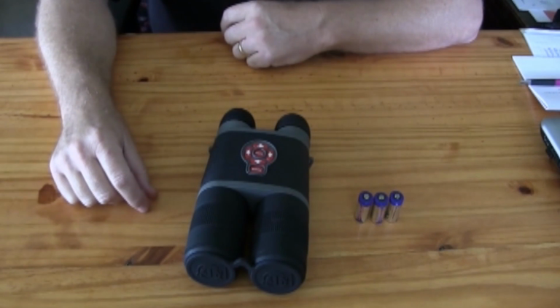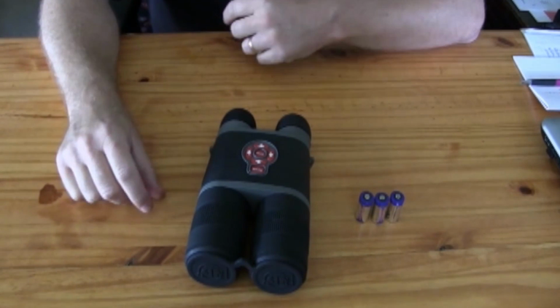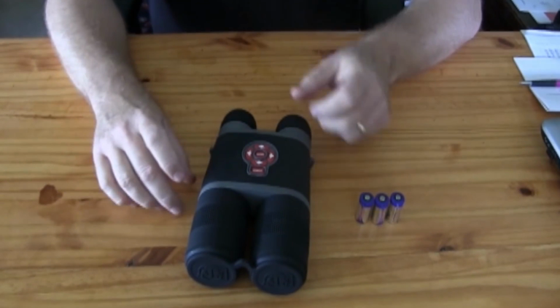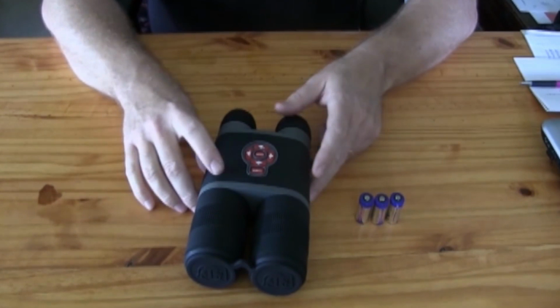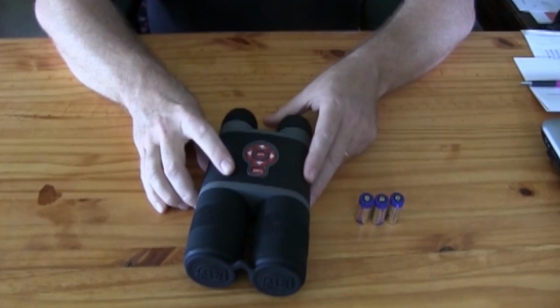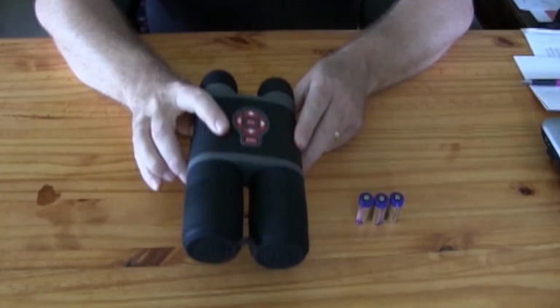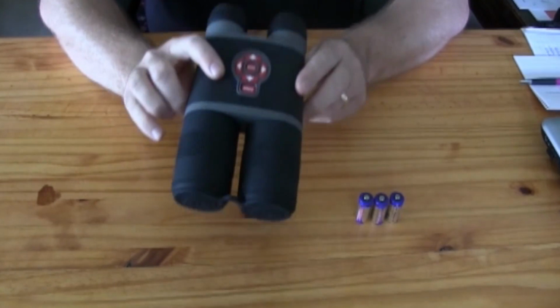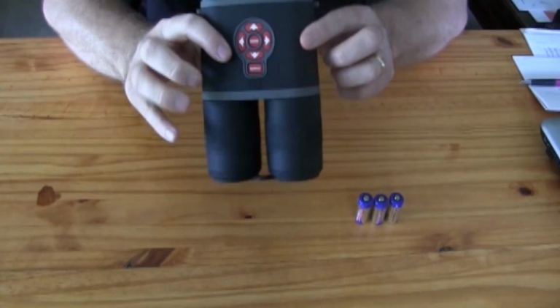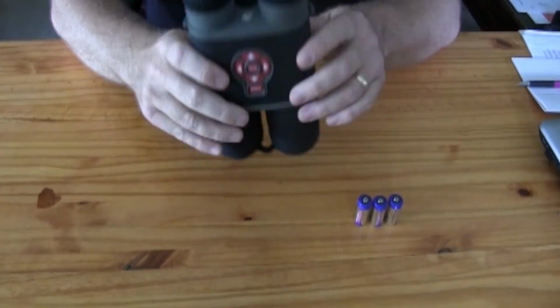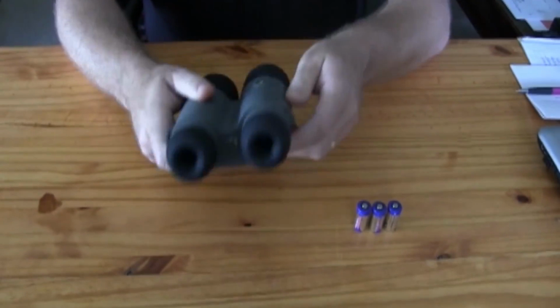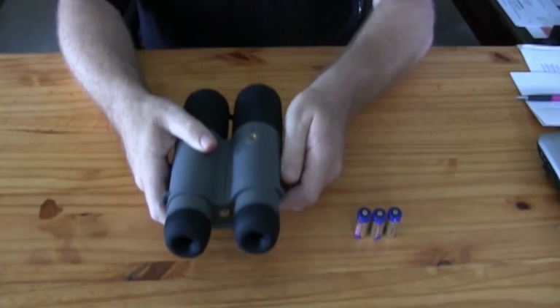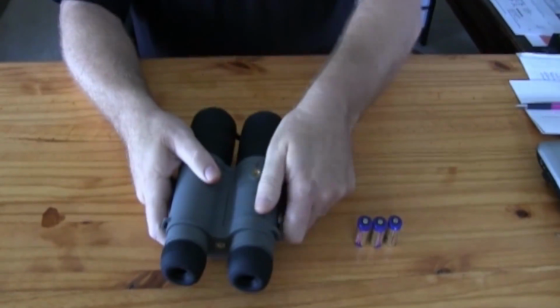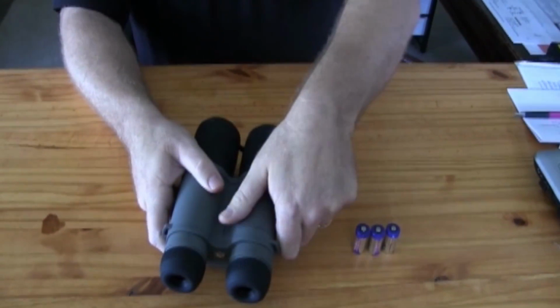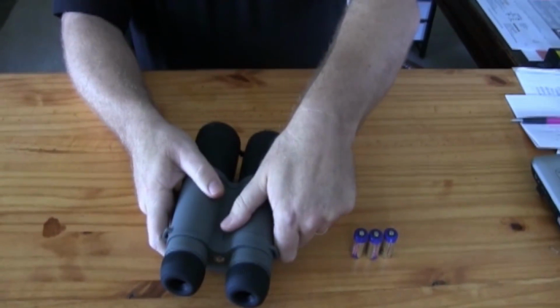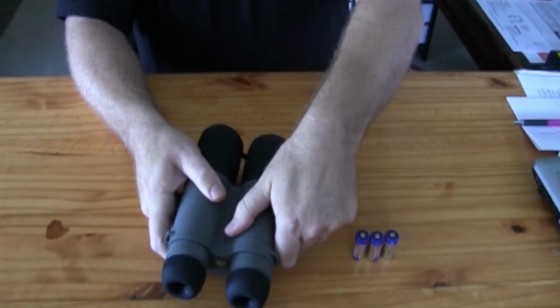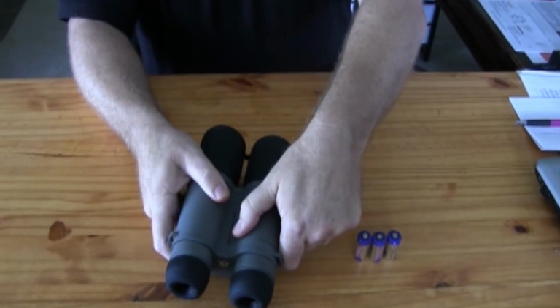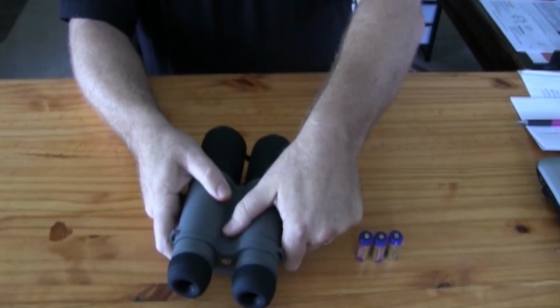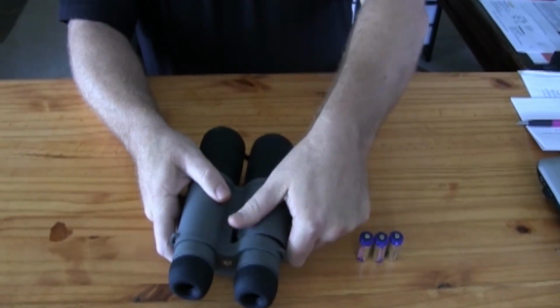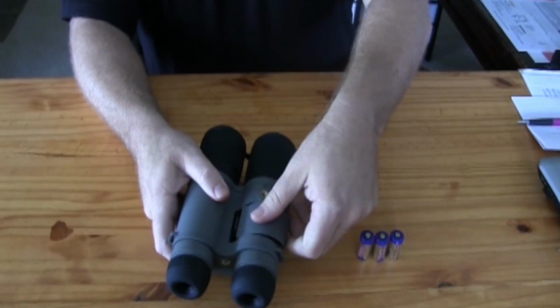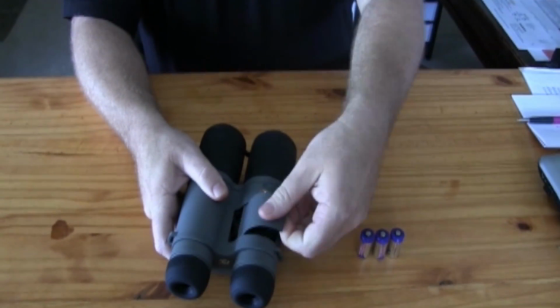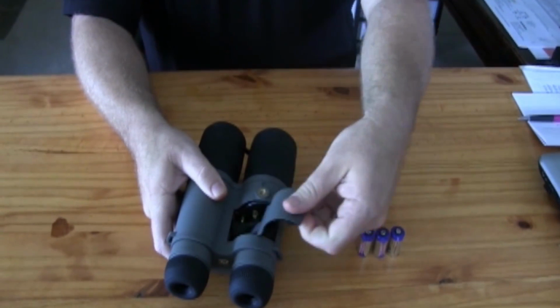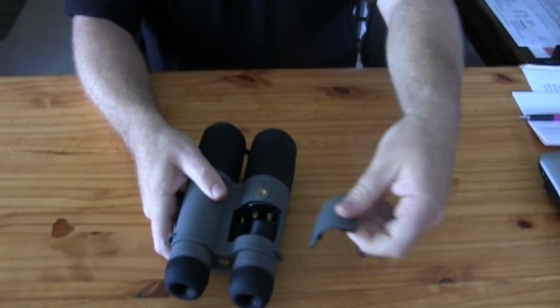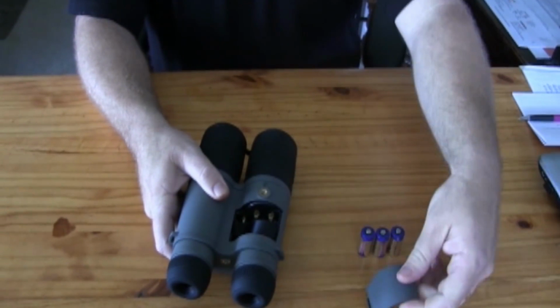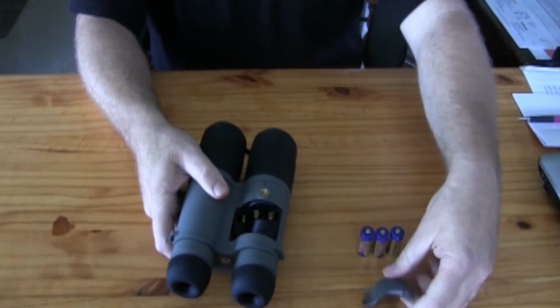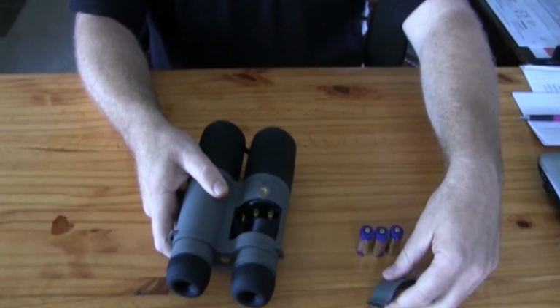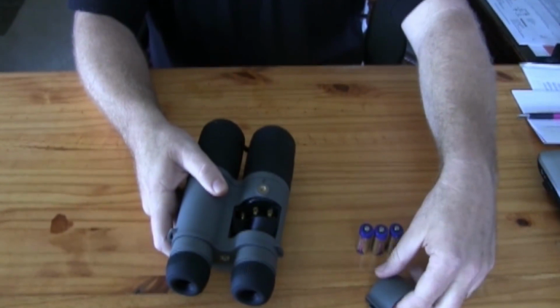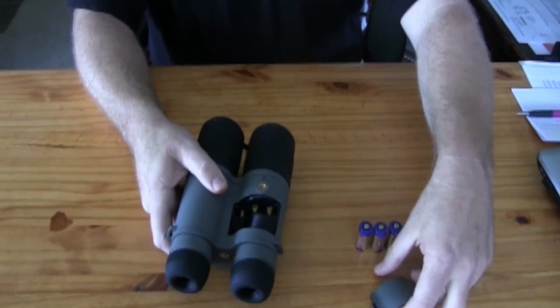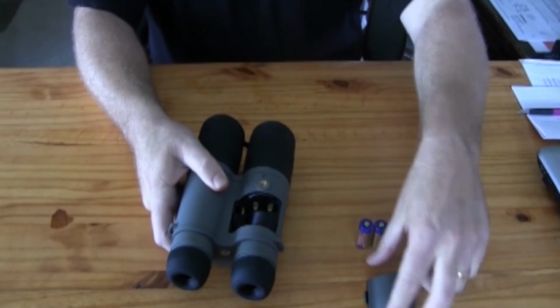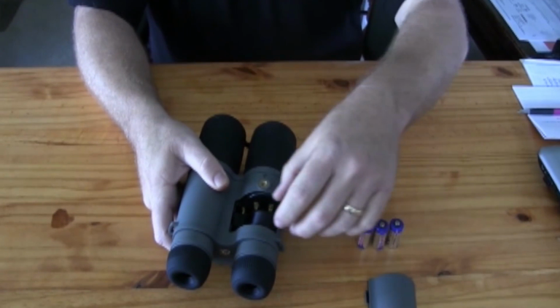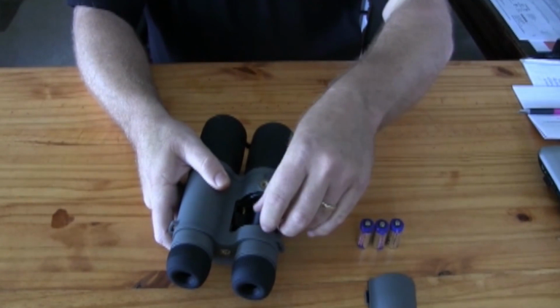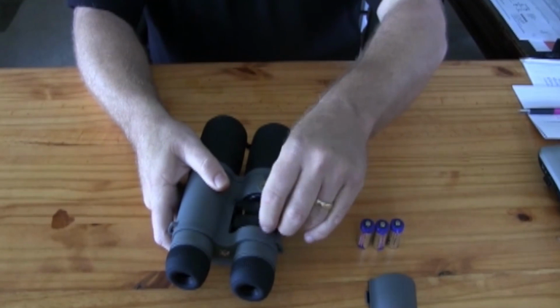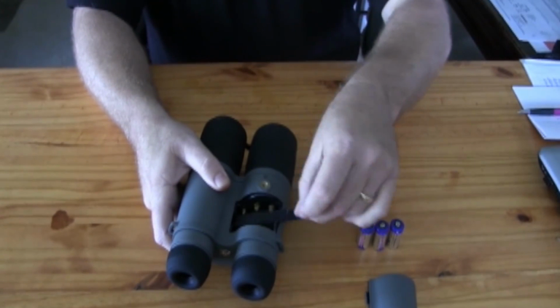To install the batteries on your binocs, on the bottom side, slide over the battery cover and lay the ribbon flat.